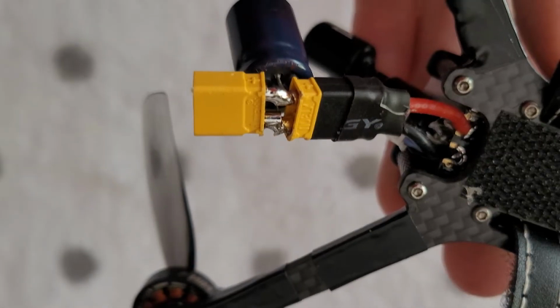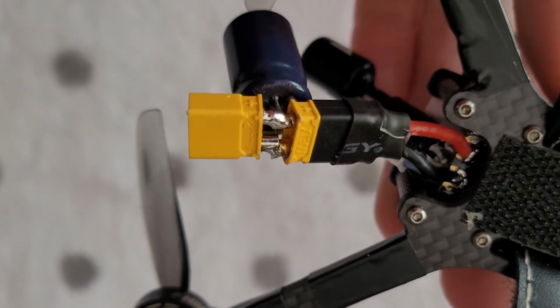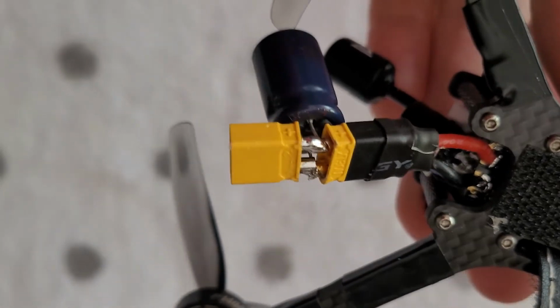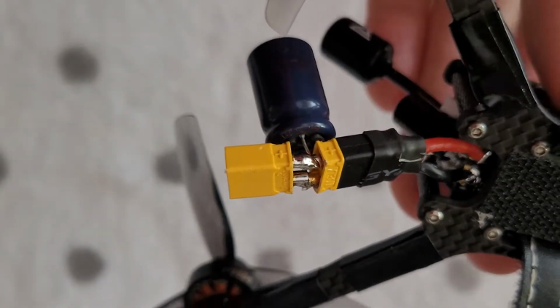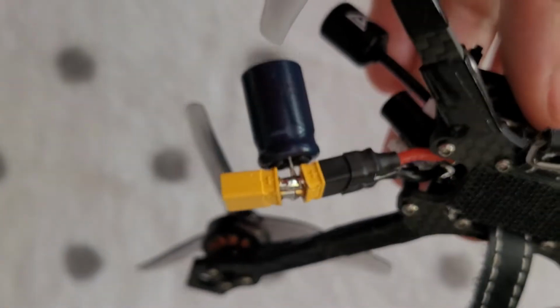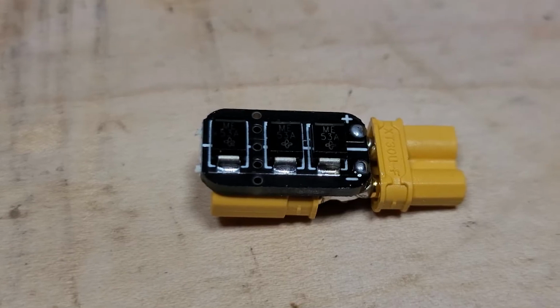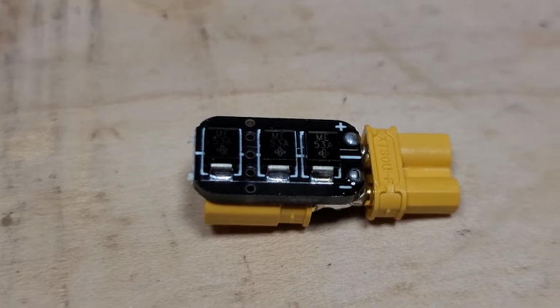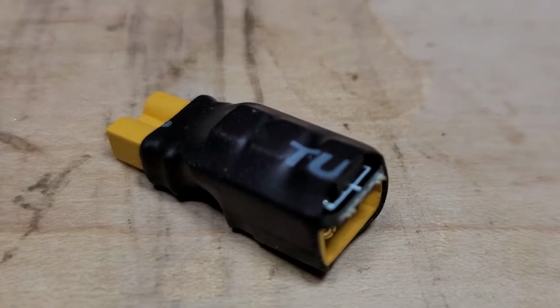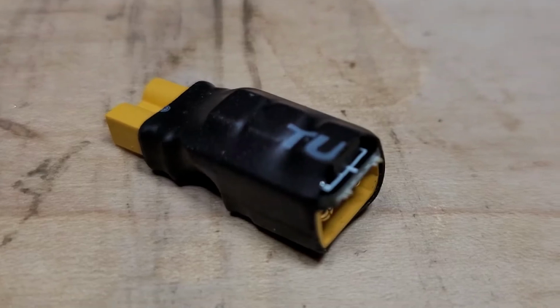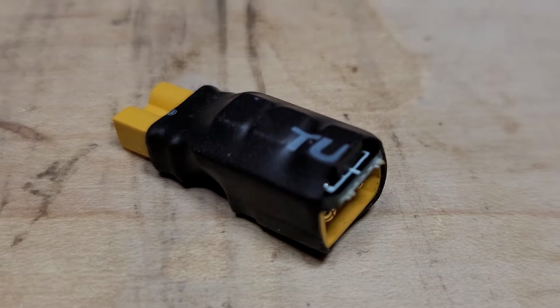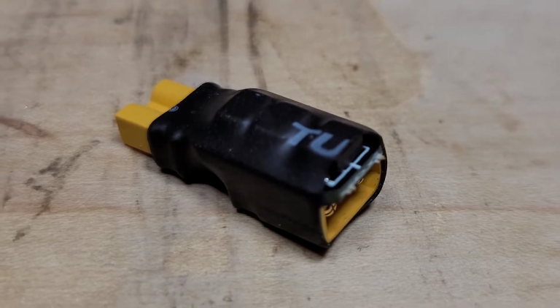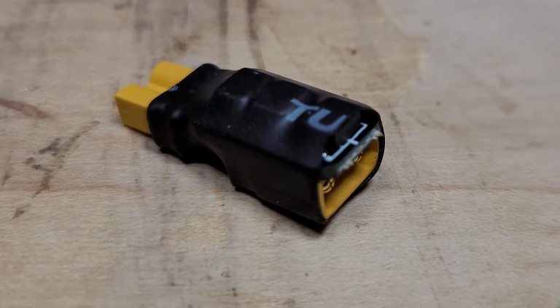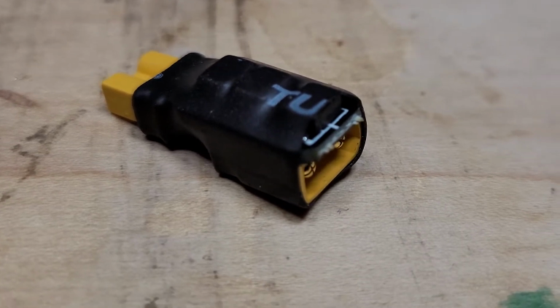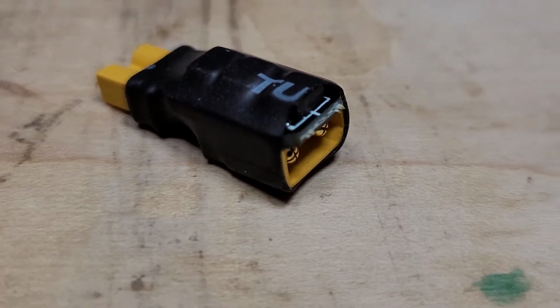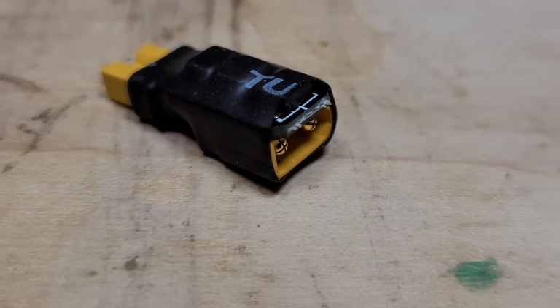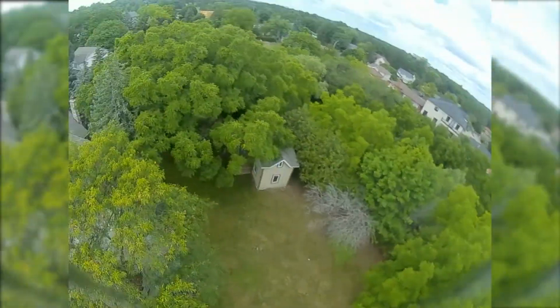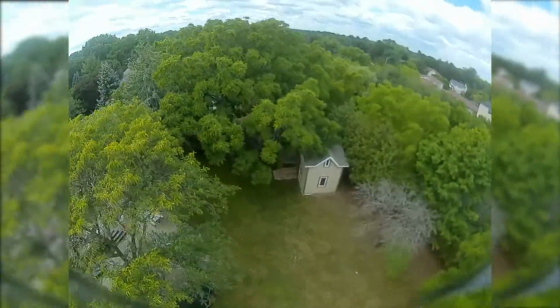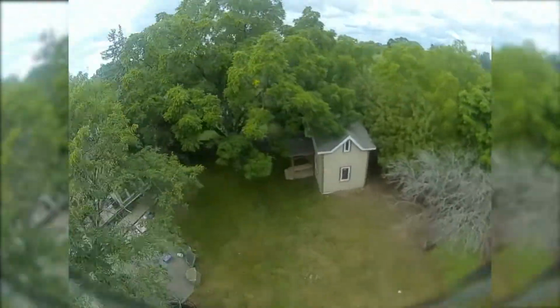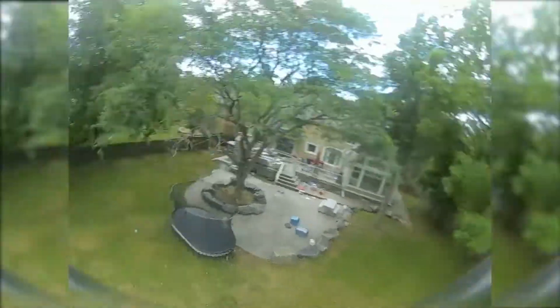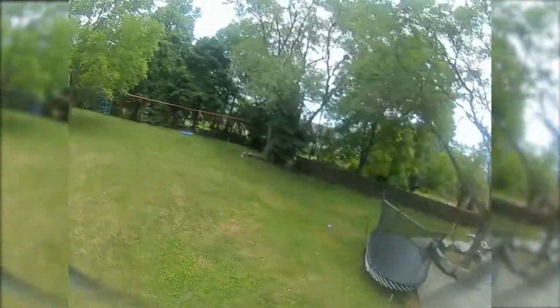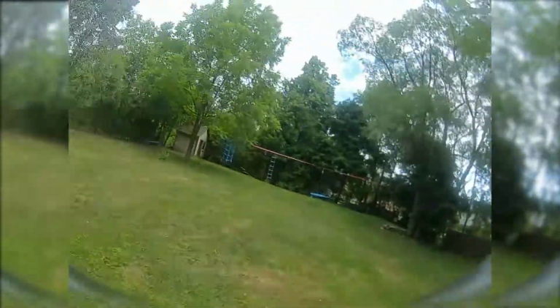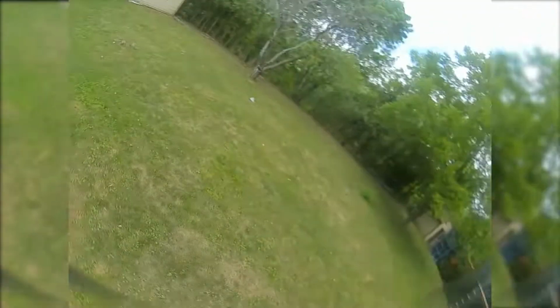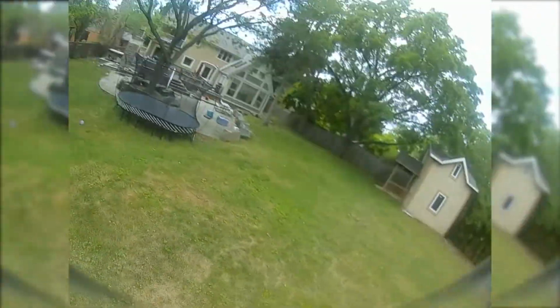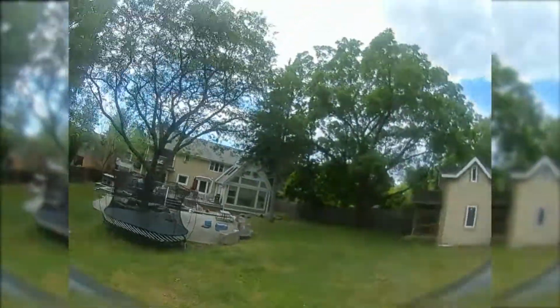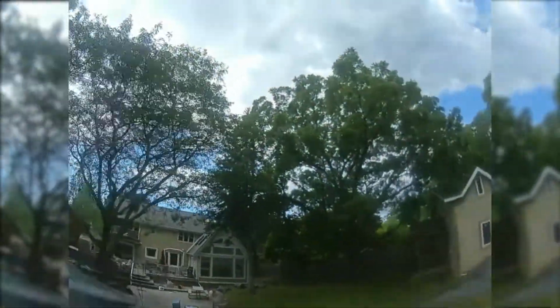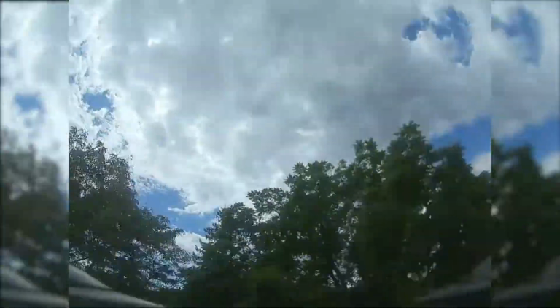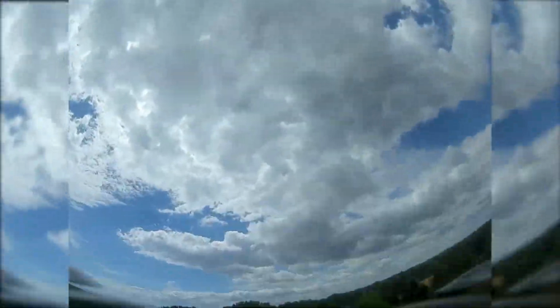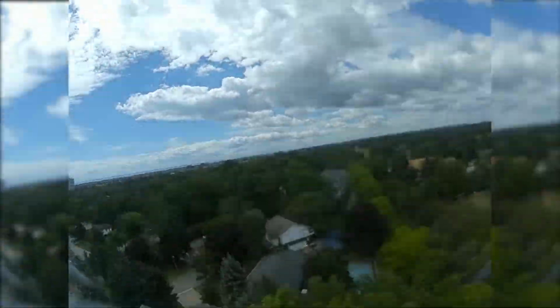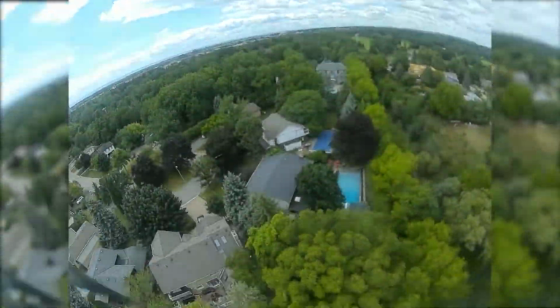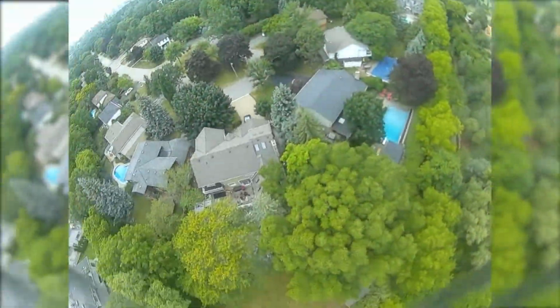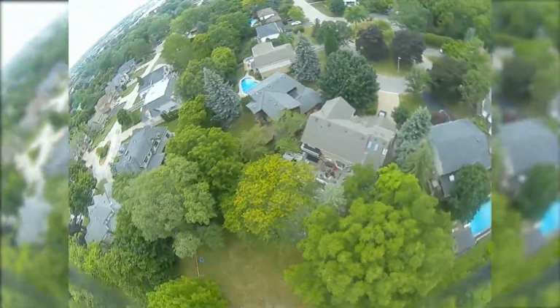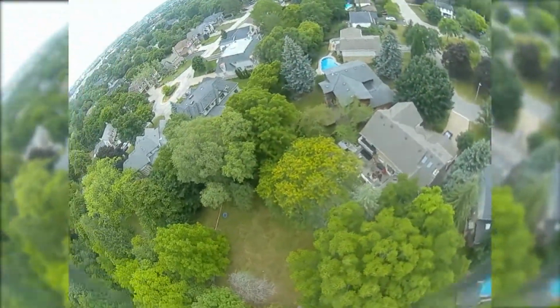I tripled the capacitance and added the TVS diode stack that came with the flight controller, to no positive effect, as I expected. I did a ton of testing with various settings and filters, including 2496 kHz ESC update rates, lowered PIDs, and nothing stopped the twitching.